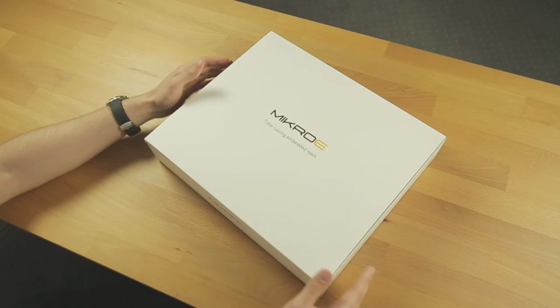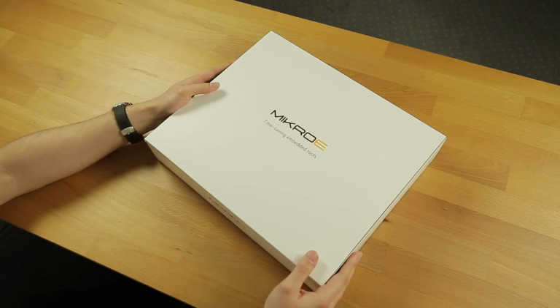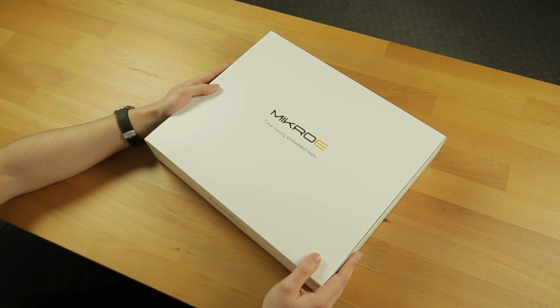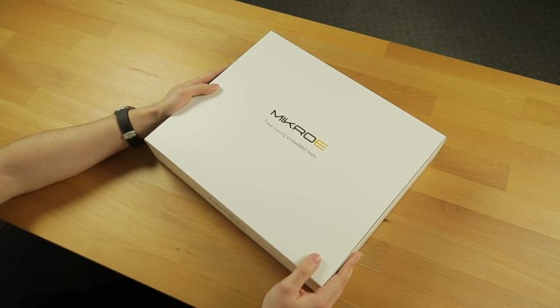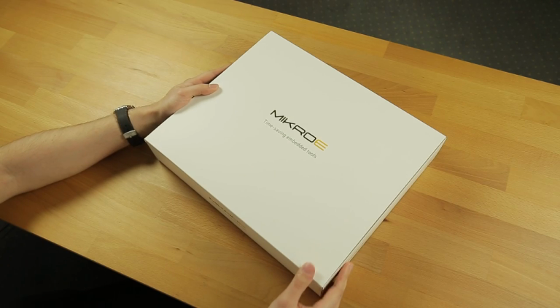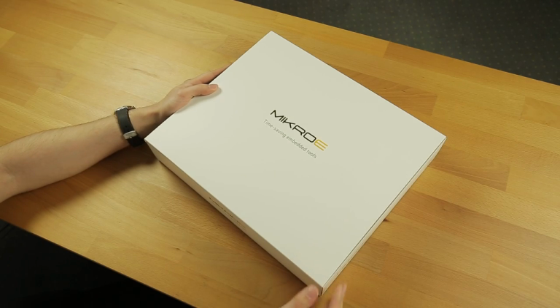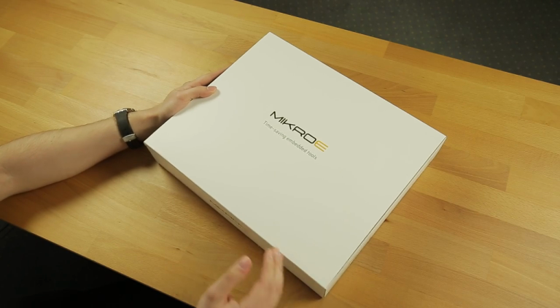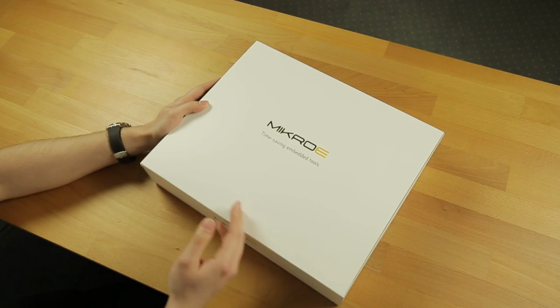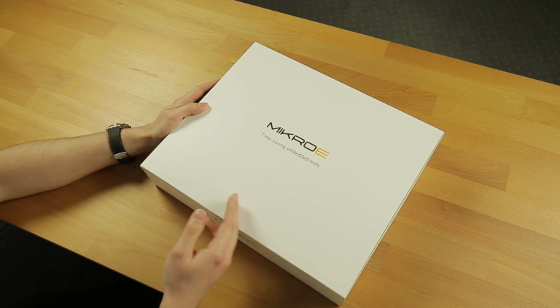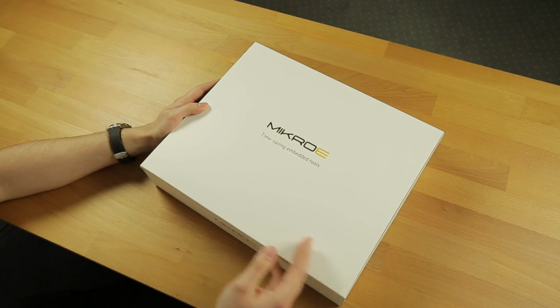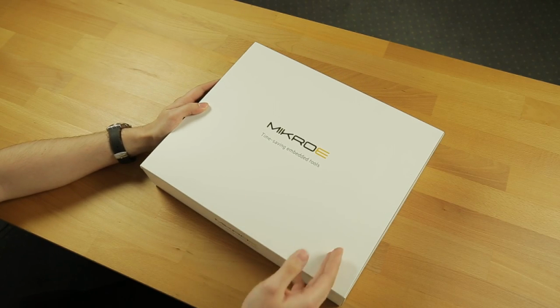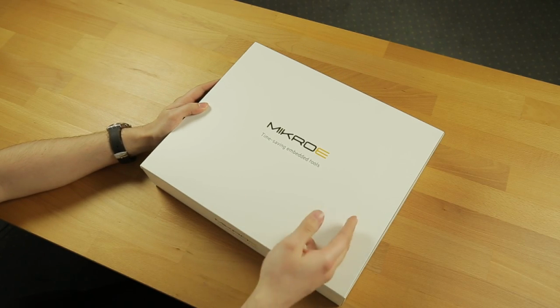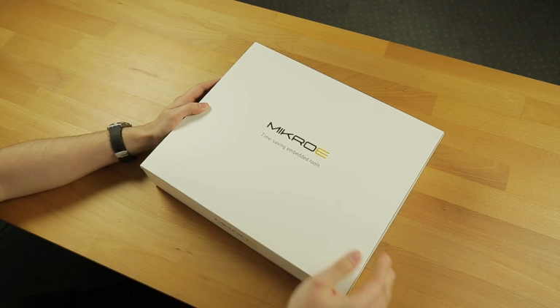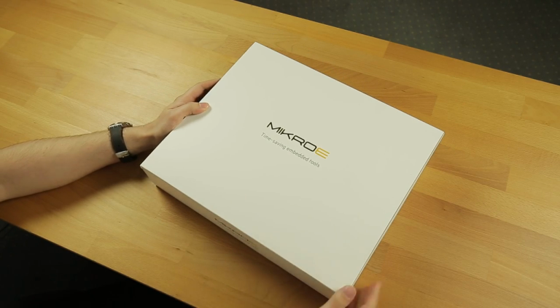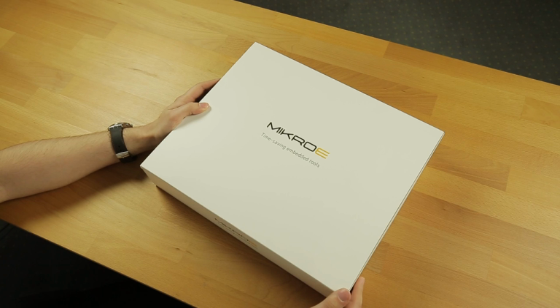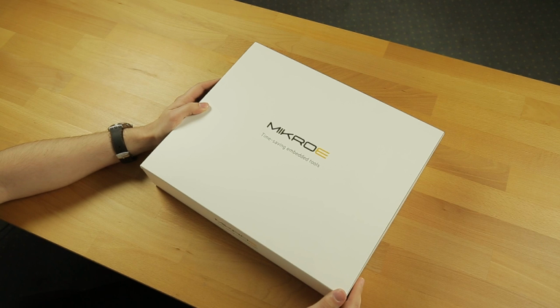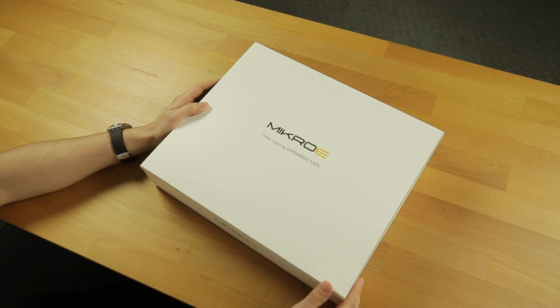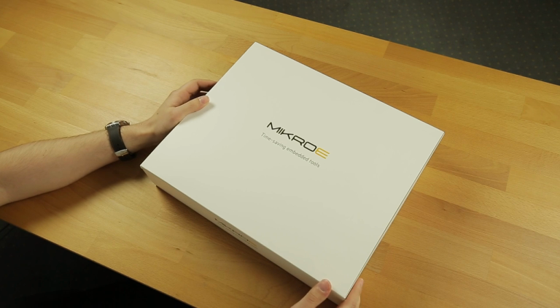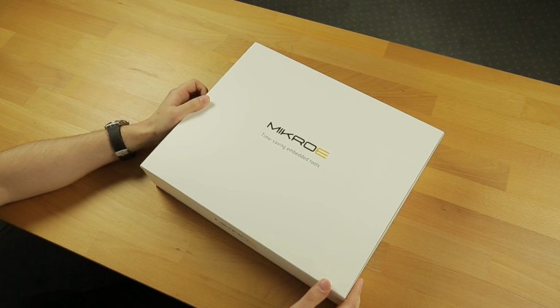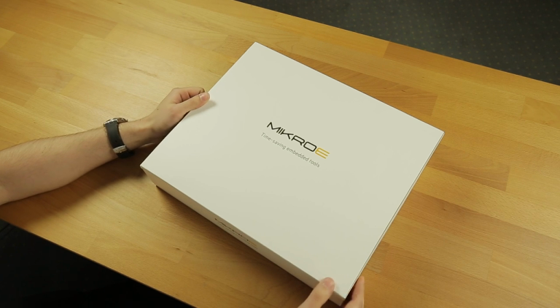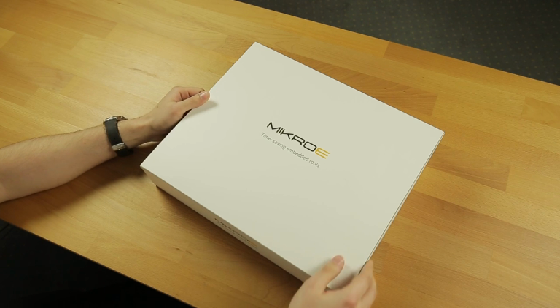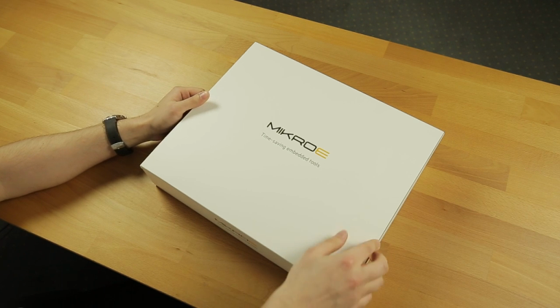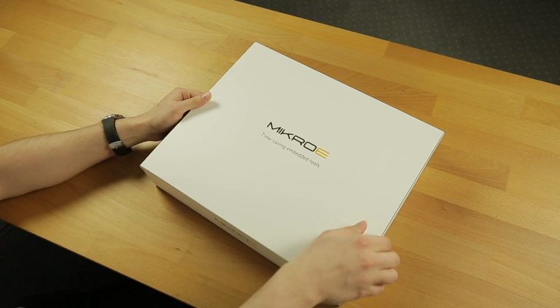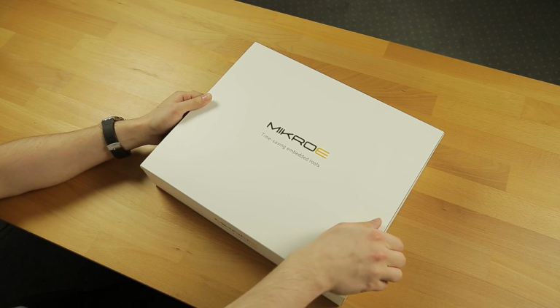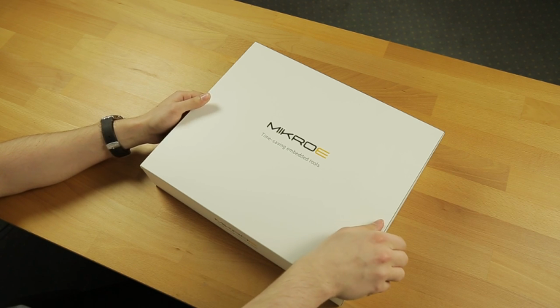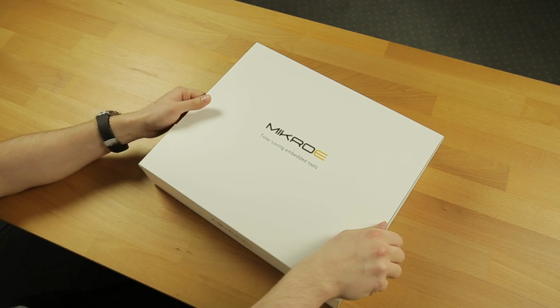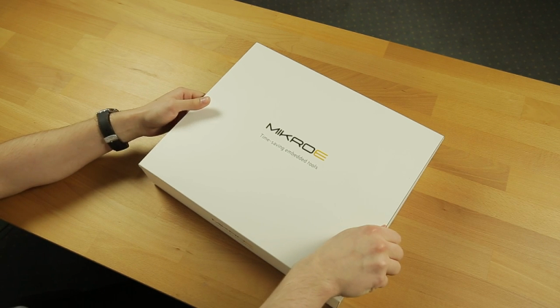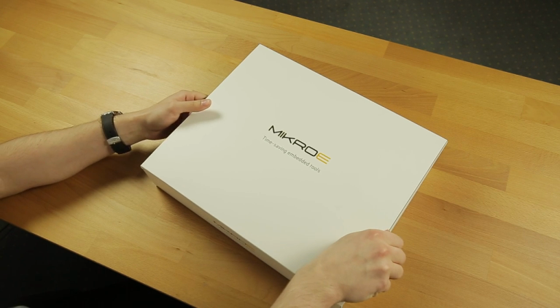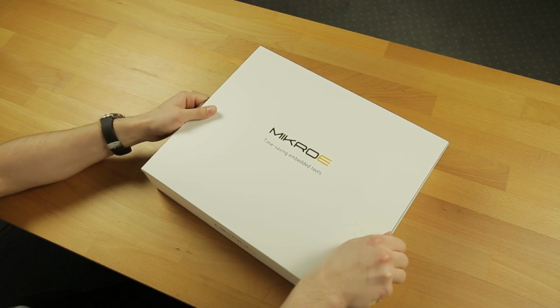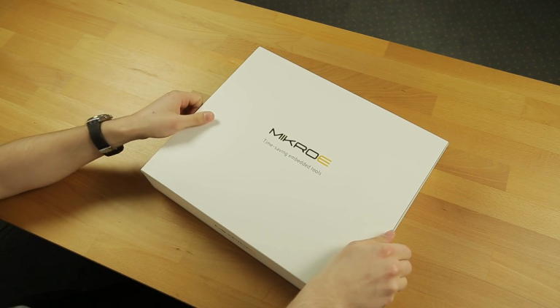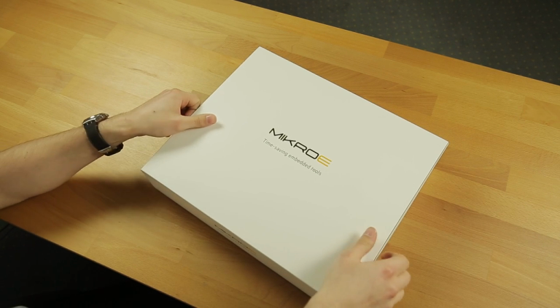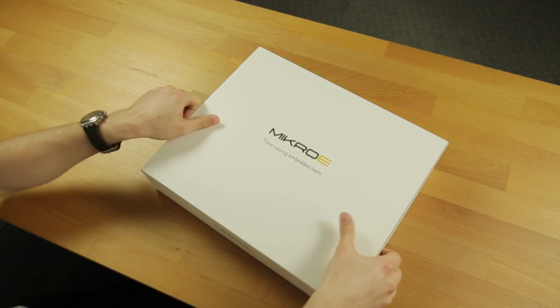This is the box. As you can see, it is elegant and simplistic in design. It is also highly resistant to damage. Let's check it out.